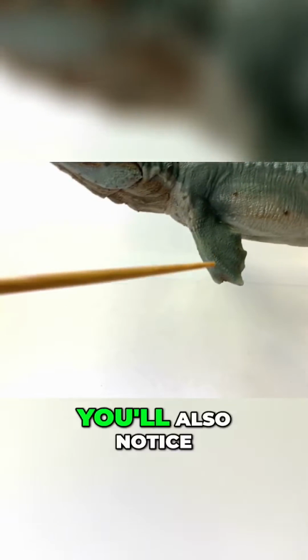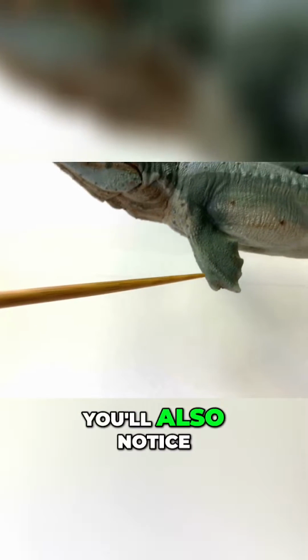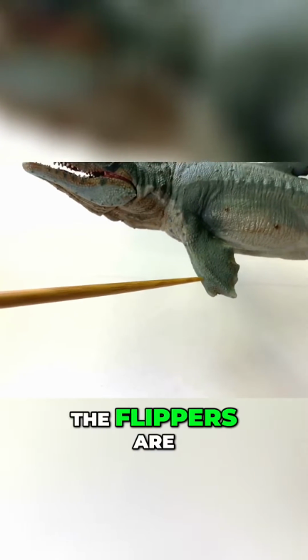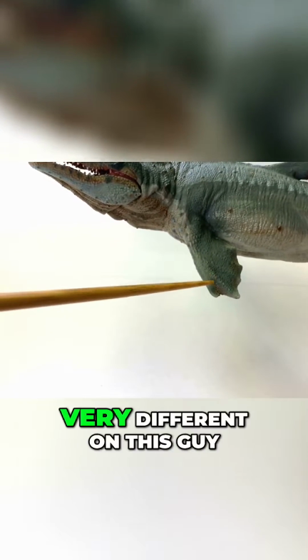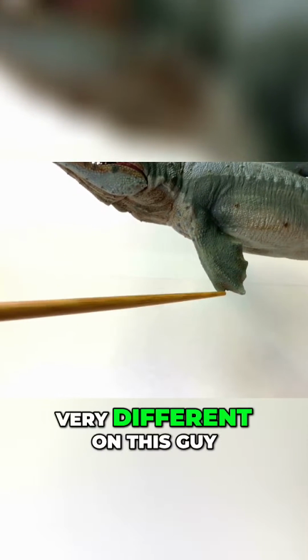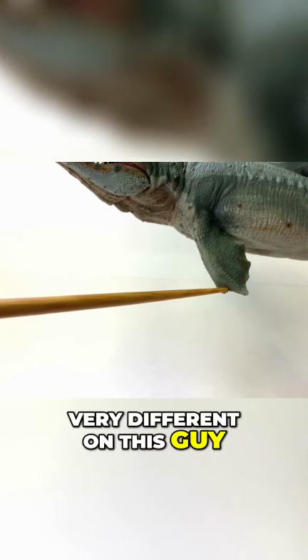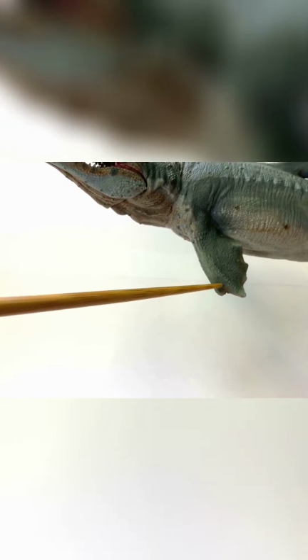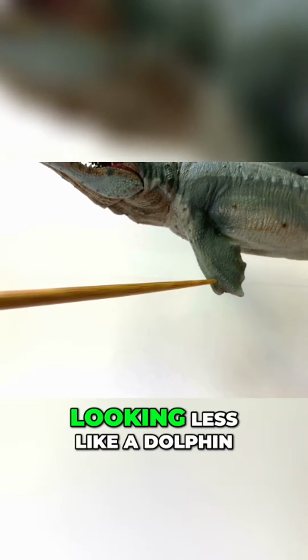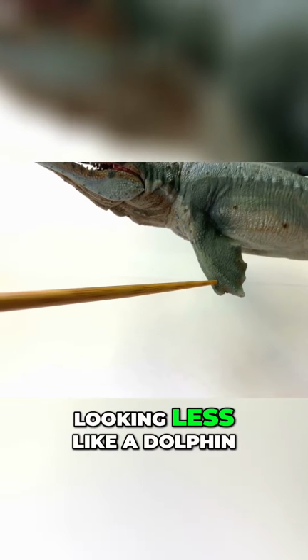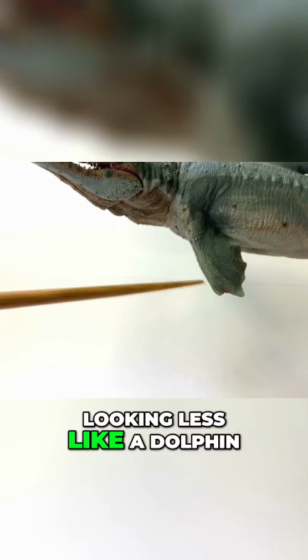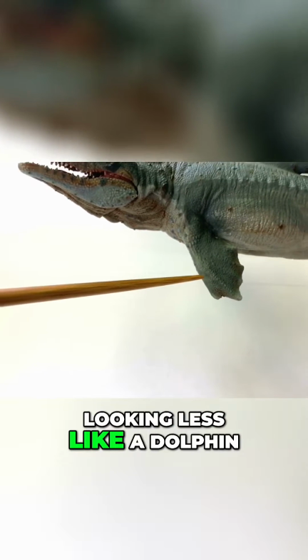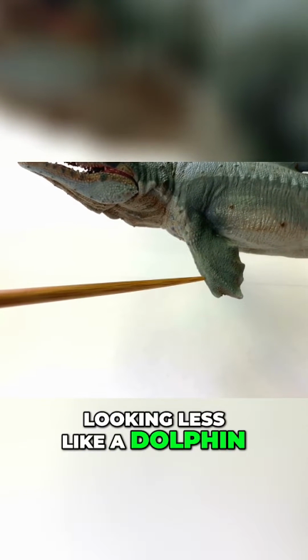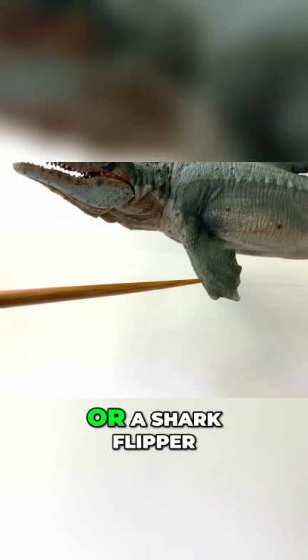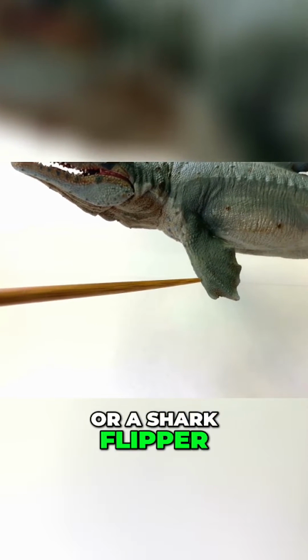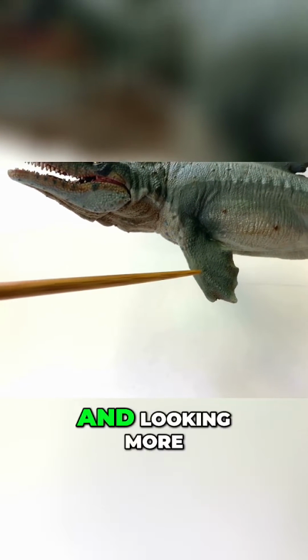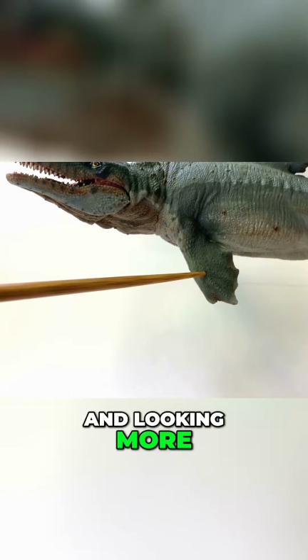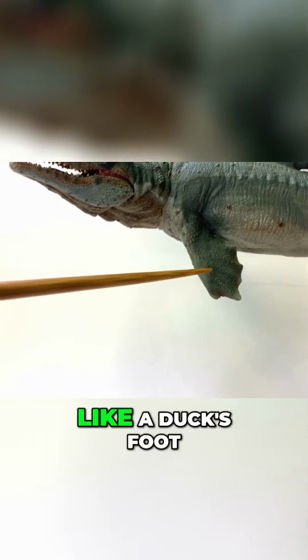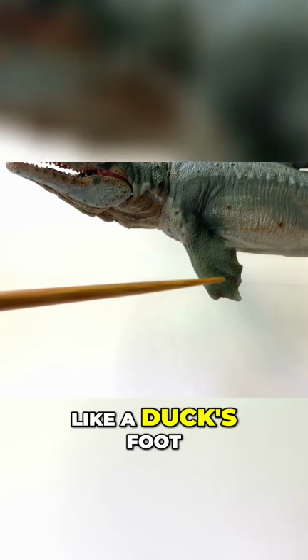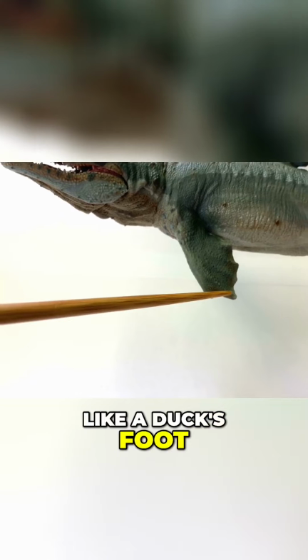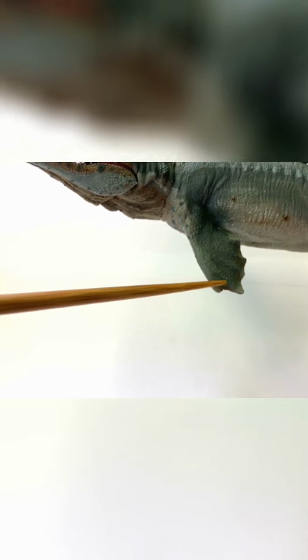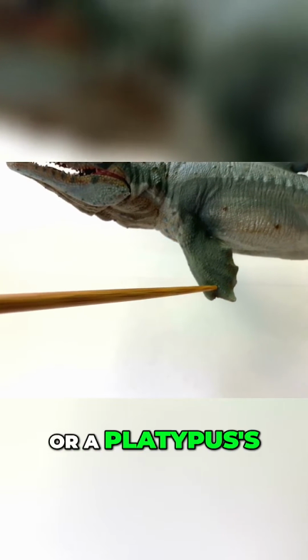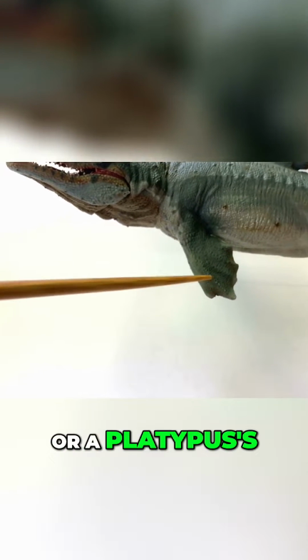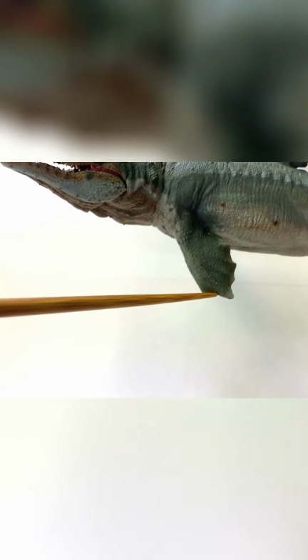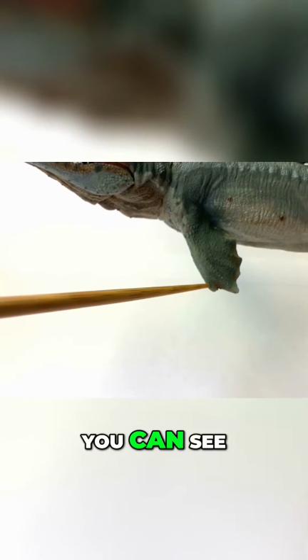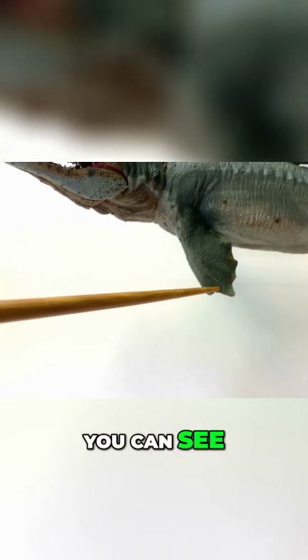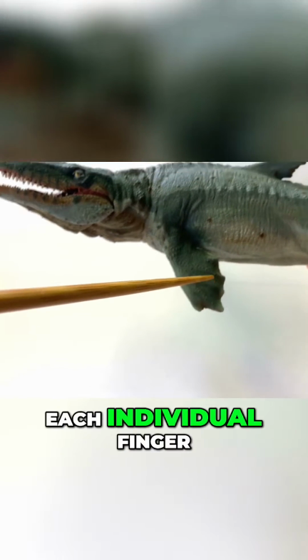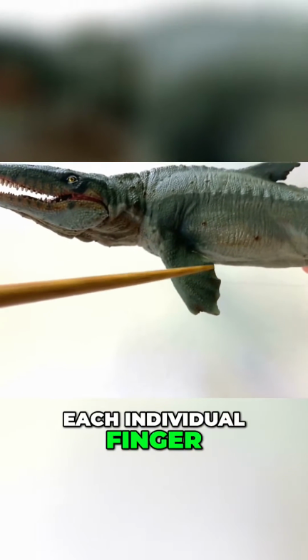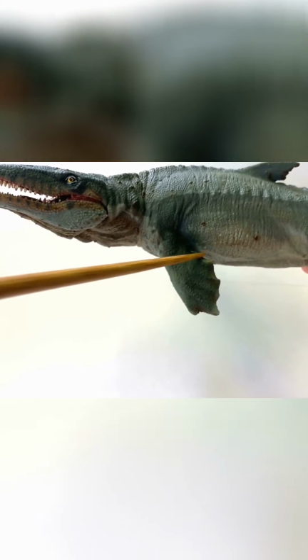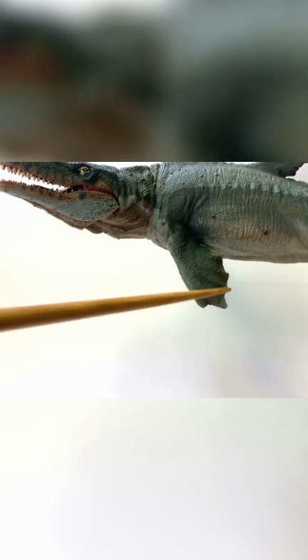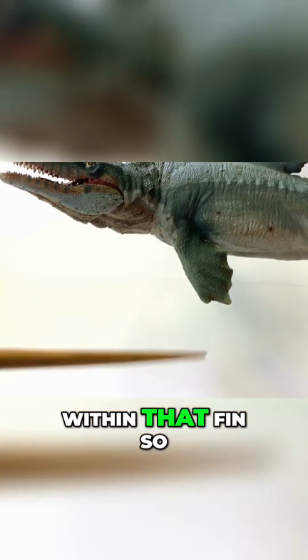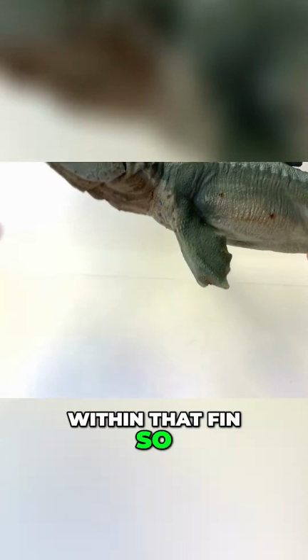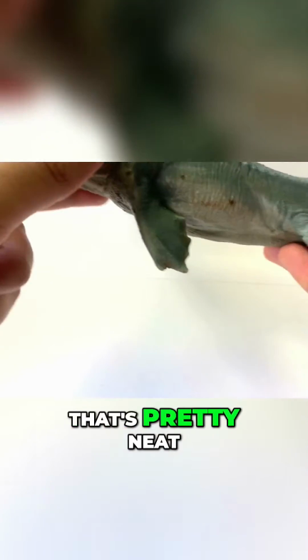You'll also notice the flippers are very different on this guy, looking less like a dolphin or a shark flipper and looking more like a duck's foot or a platypus. You can see each individual finger within that fin, which is pretty neat.